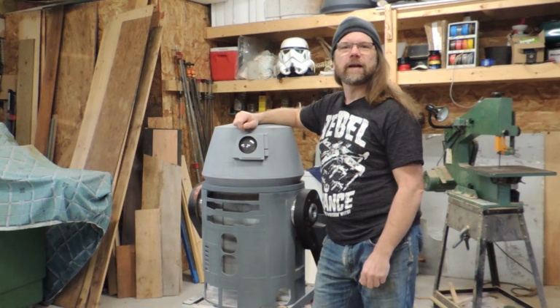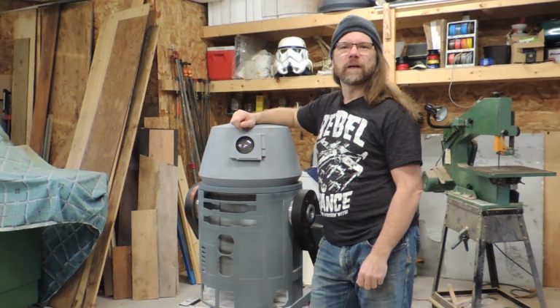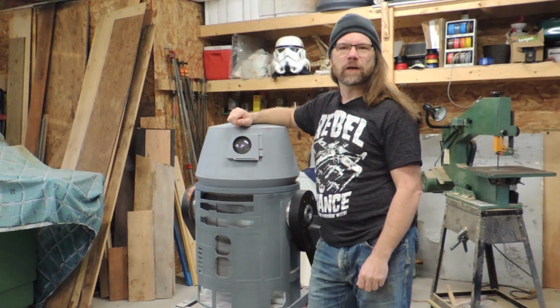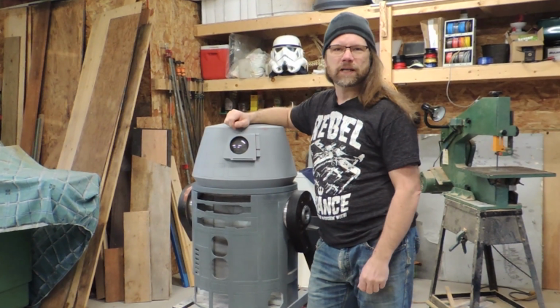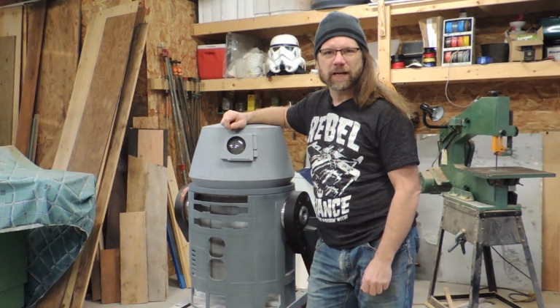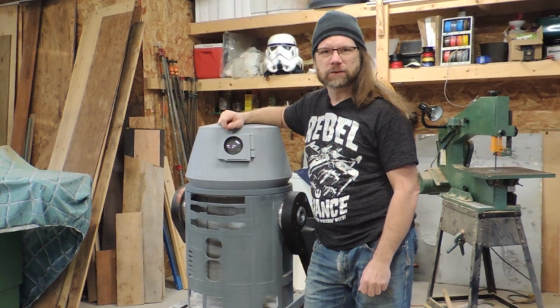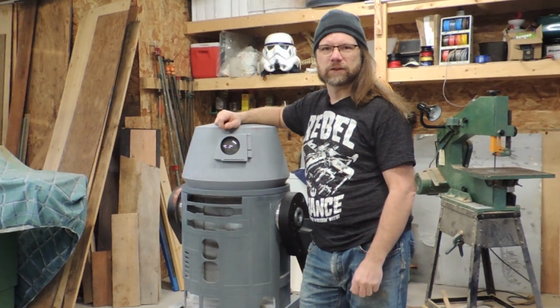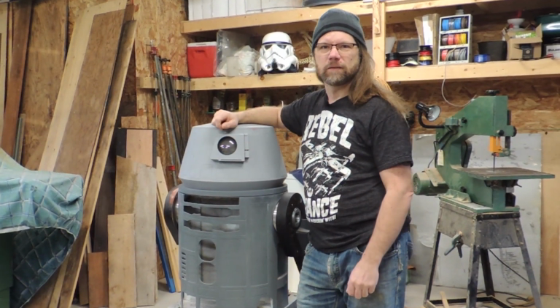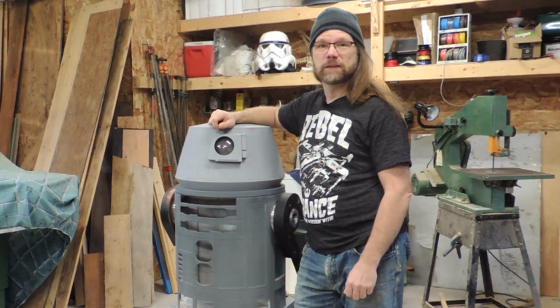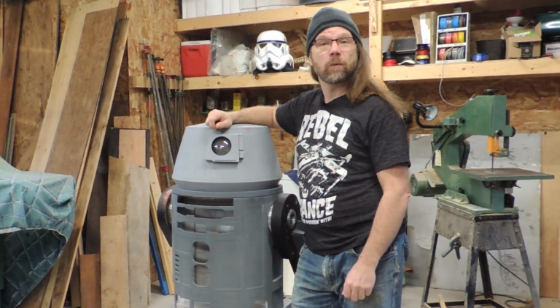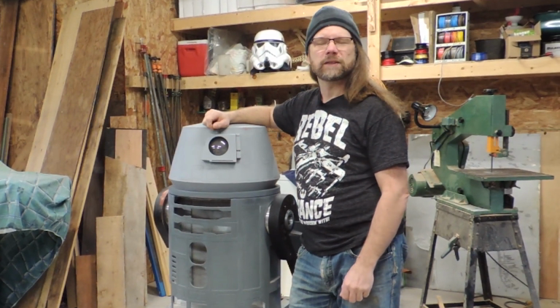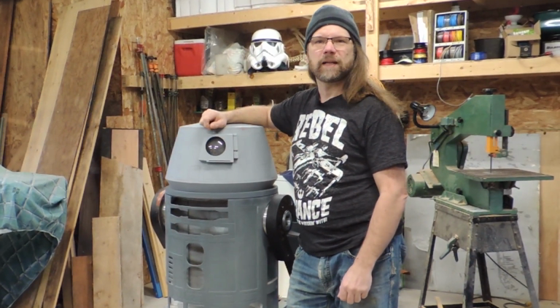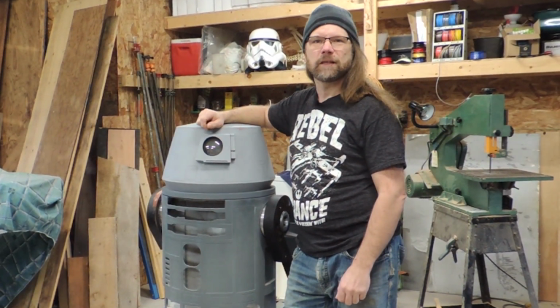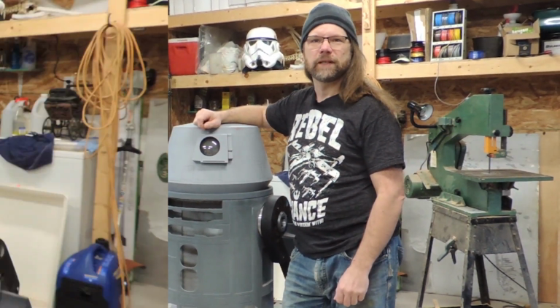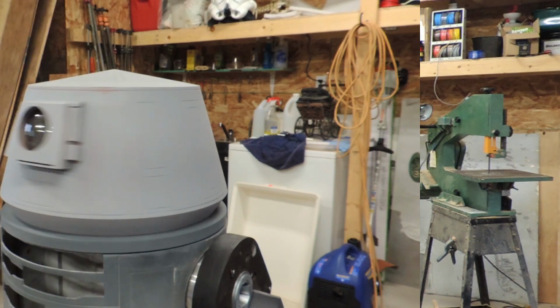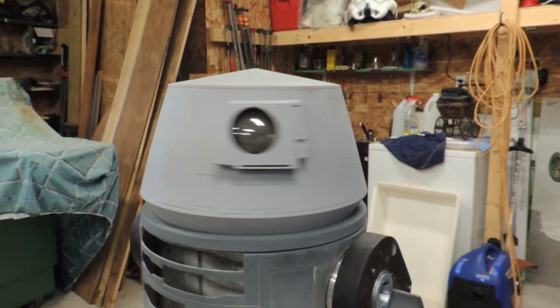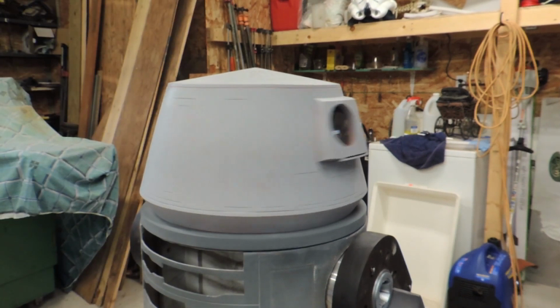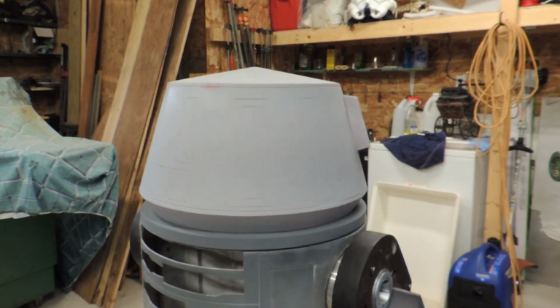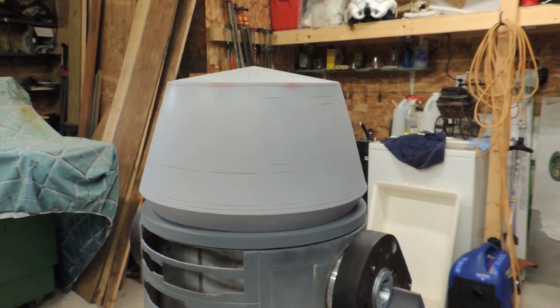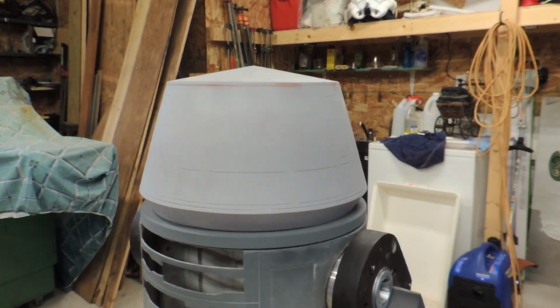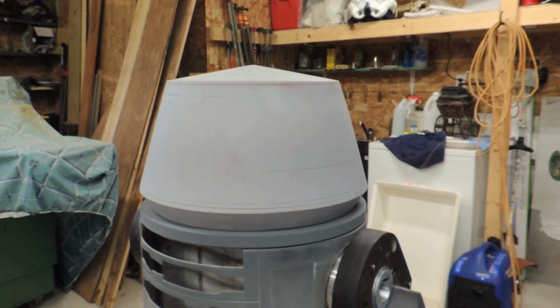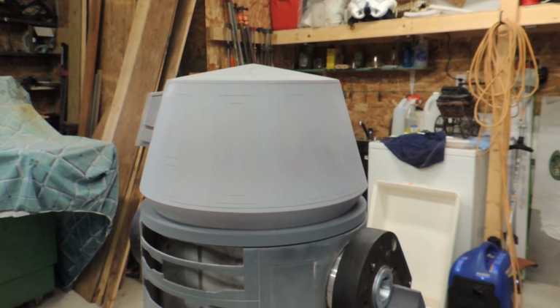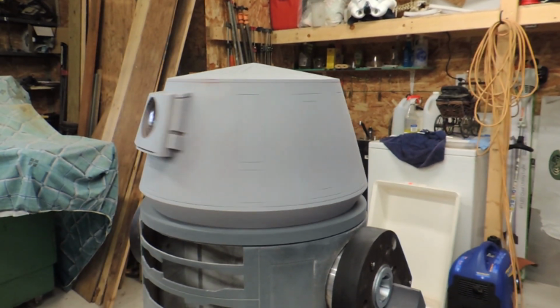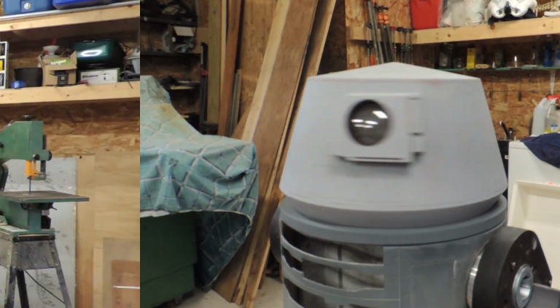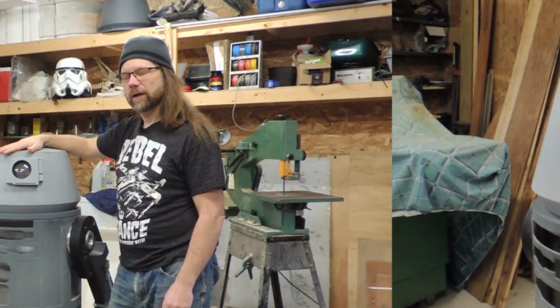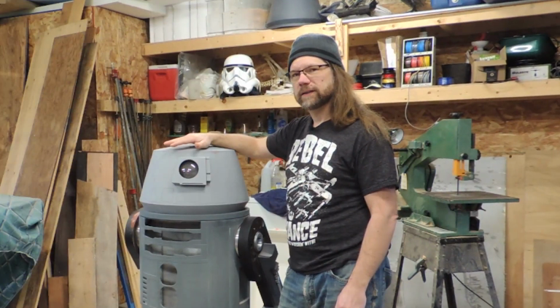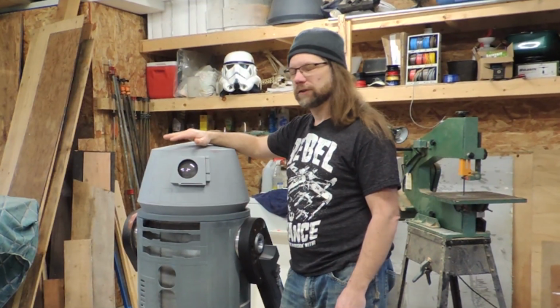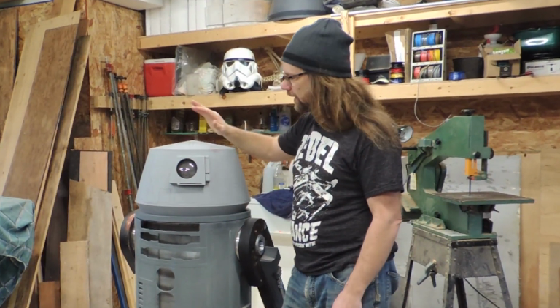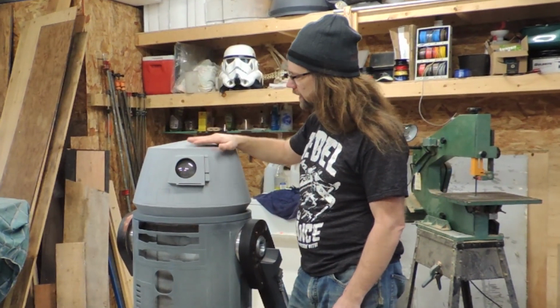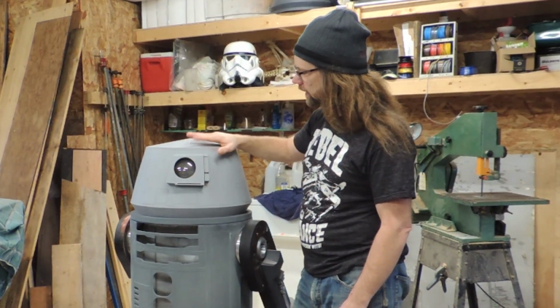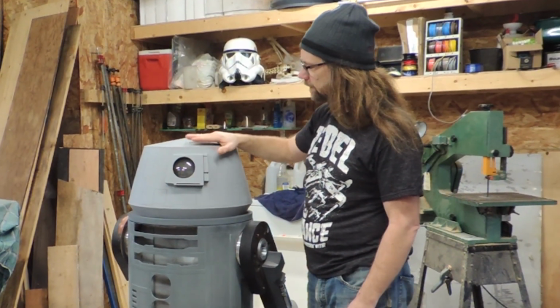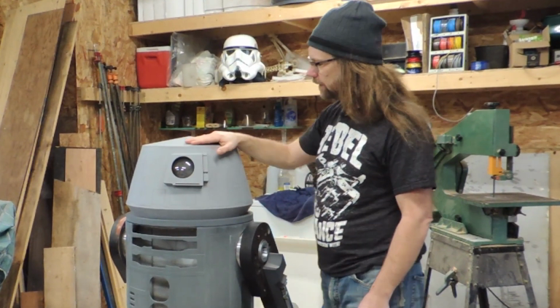Hey everybody, welcome back to my Astromech channel. It's been a while since my last update. Today I want to take a look at how I built the dome for my R6 unit and how I got to where I am now.